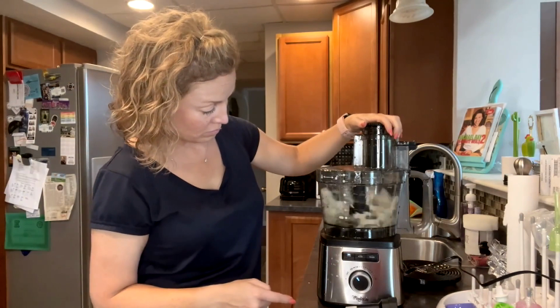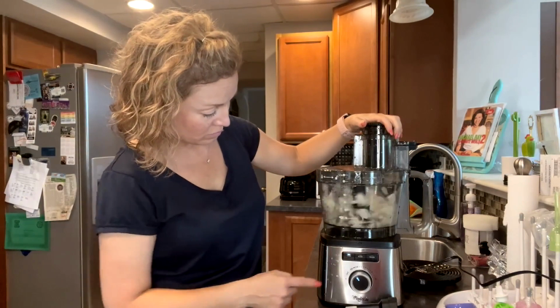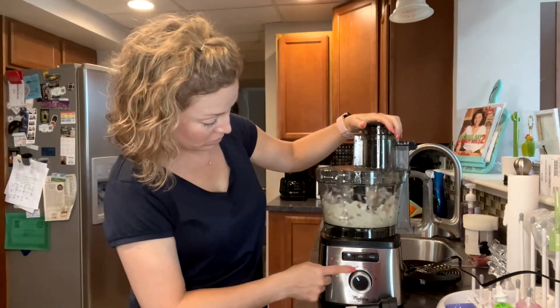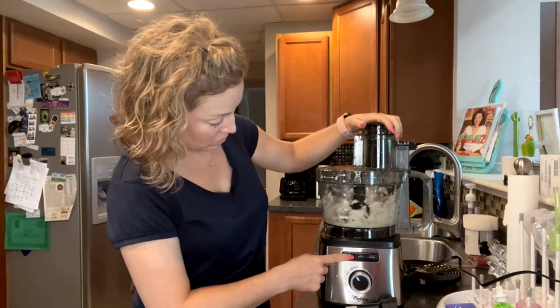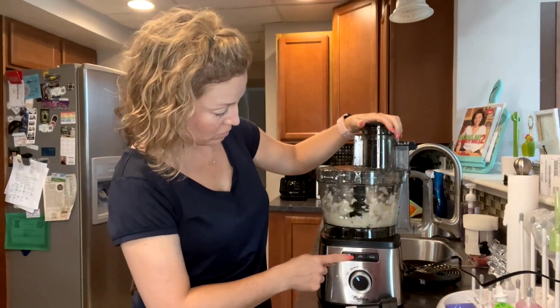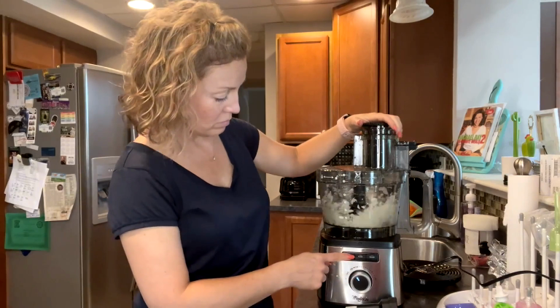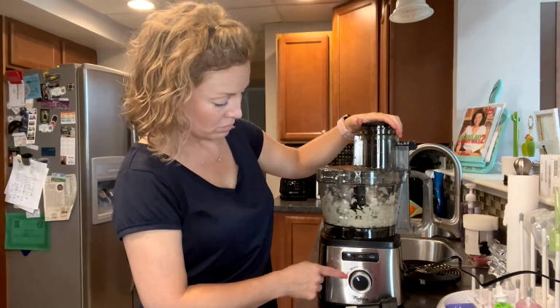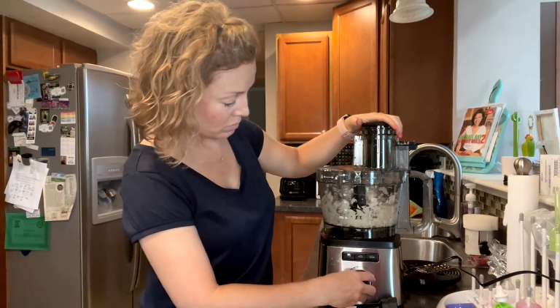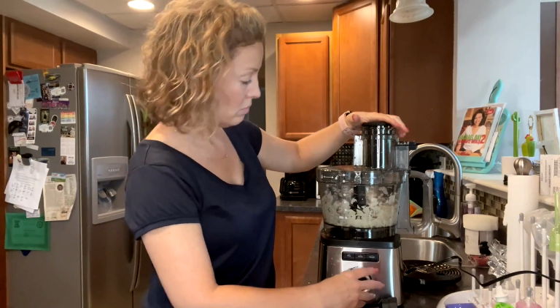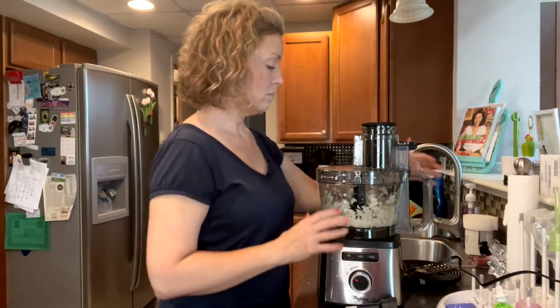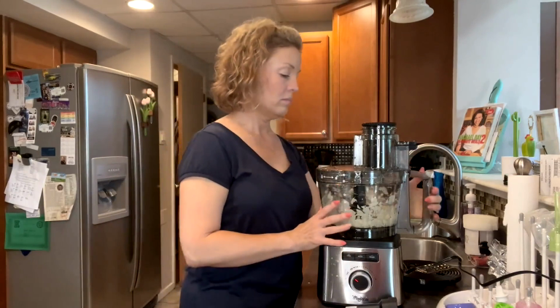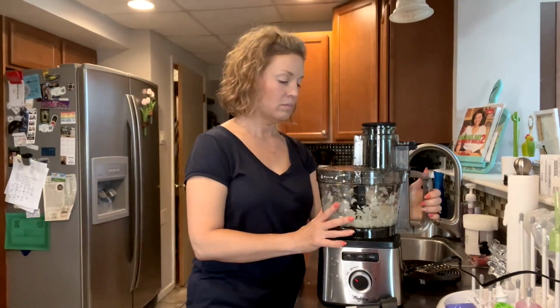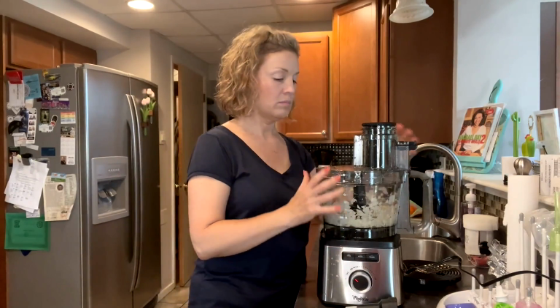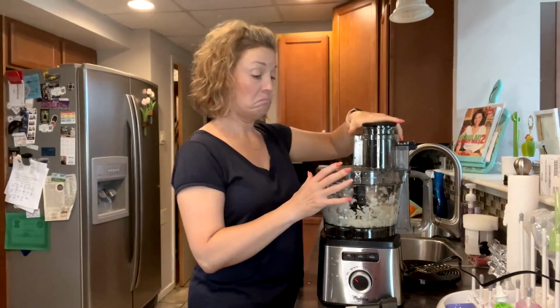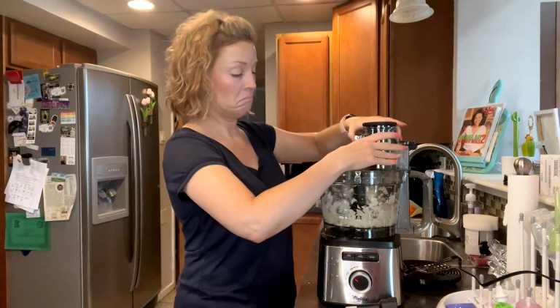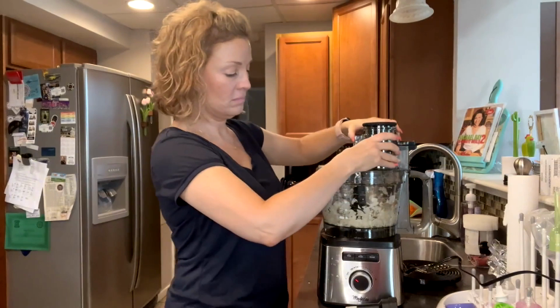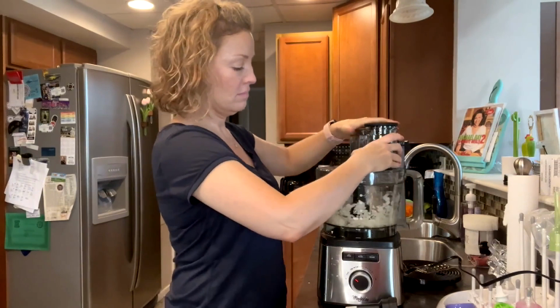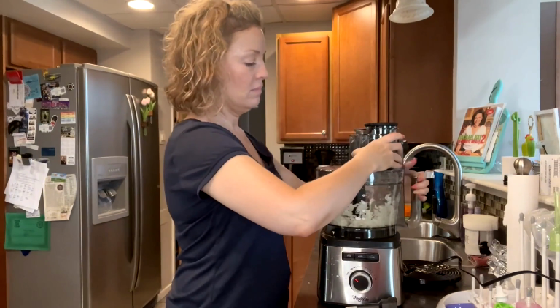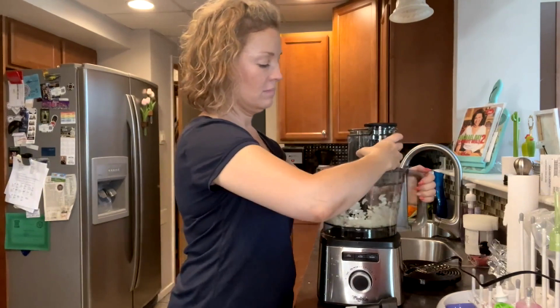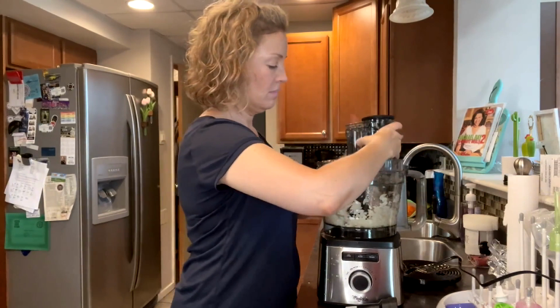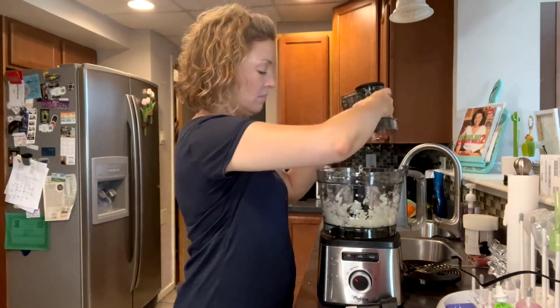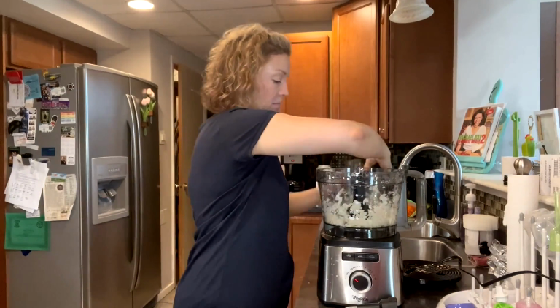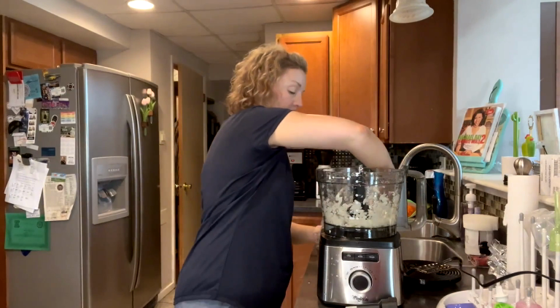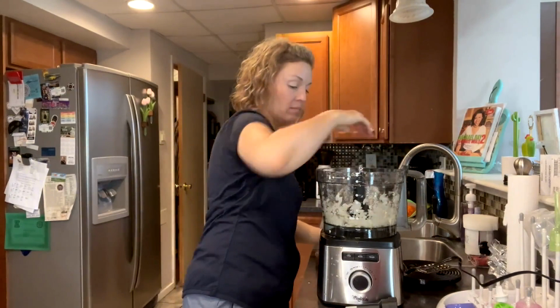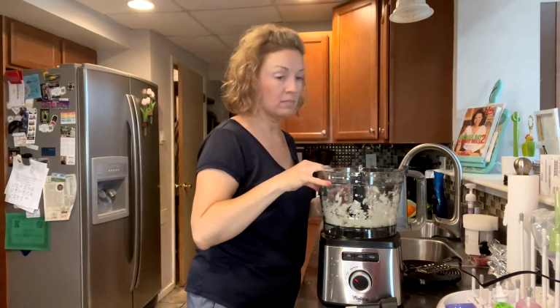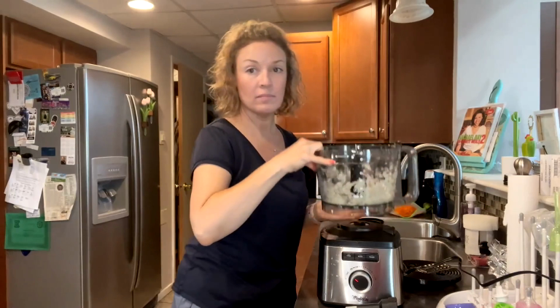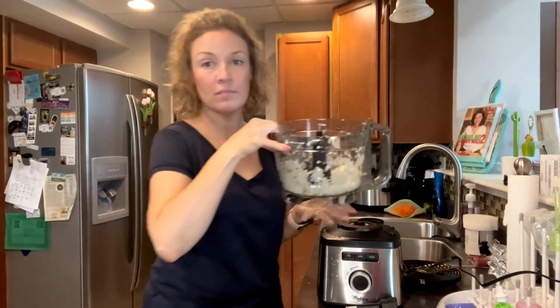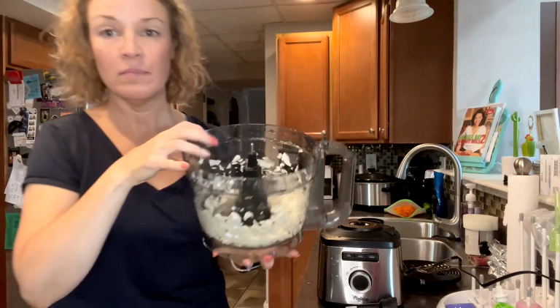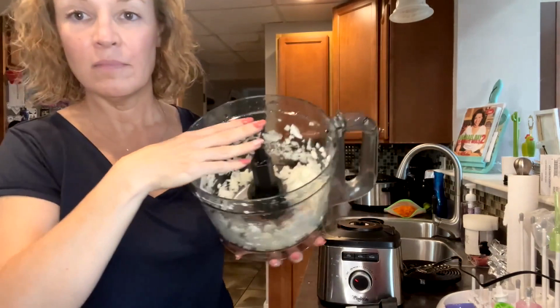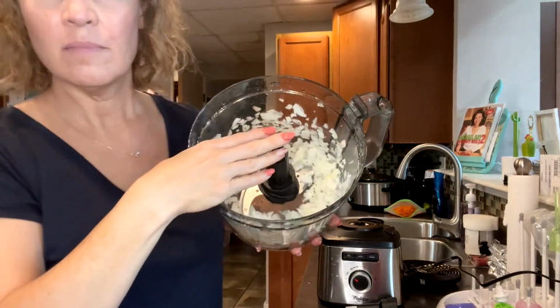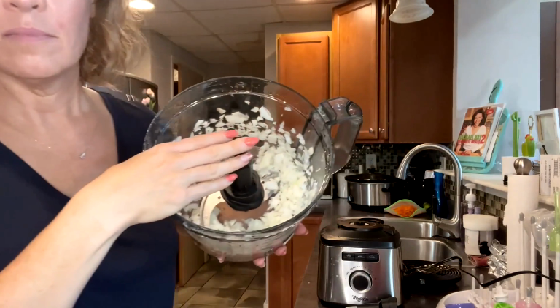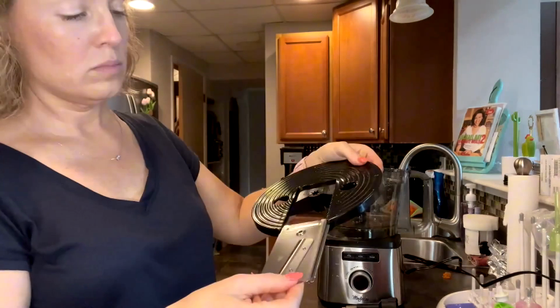I chopped up an onion in no time. It's got three different buttons and multiple speeds, so the onion took just seconds to chop up. You can see it's nicely finely chopped.